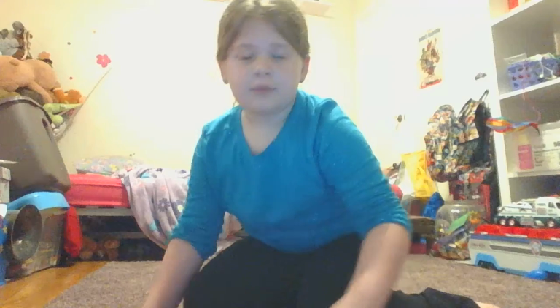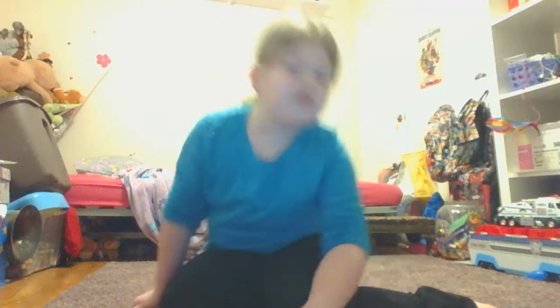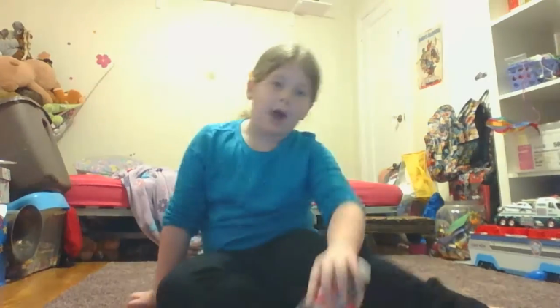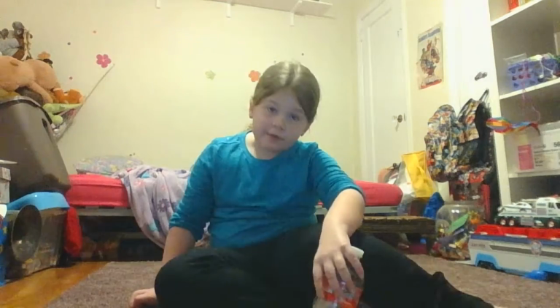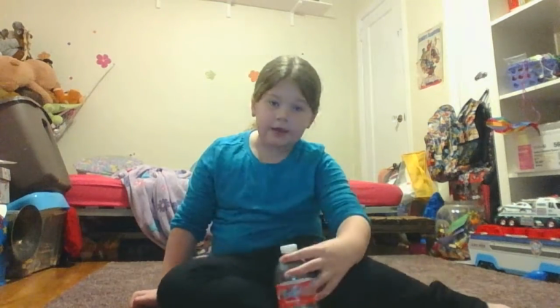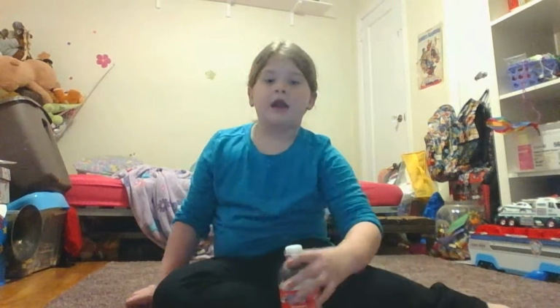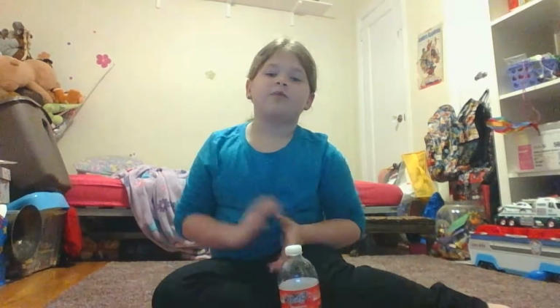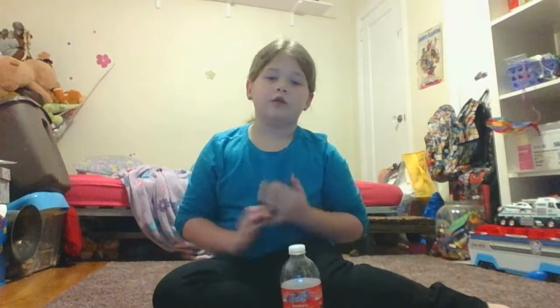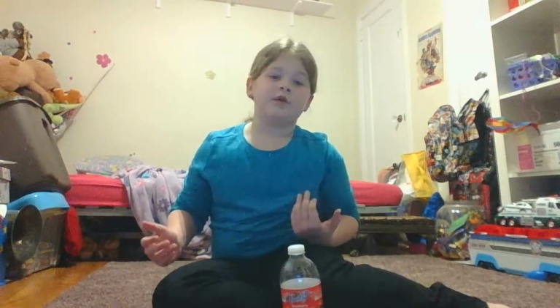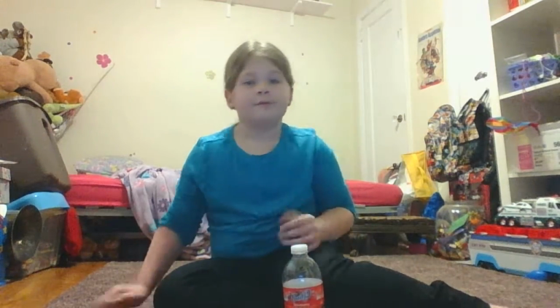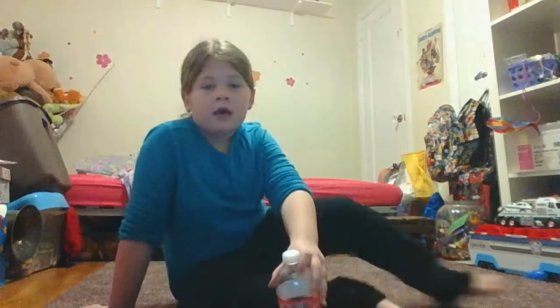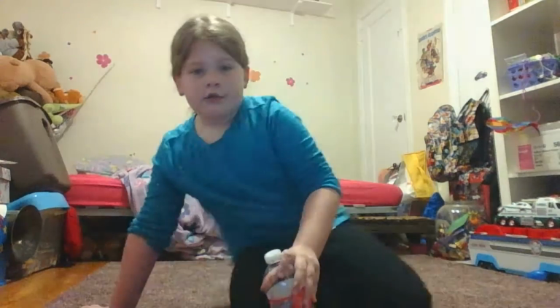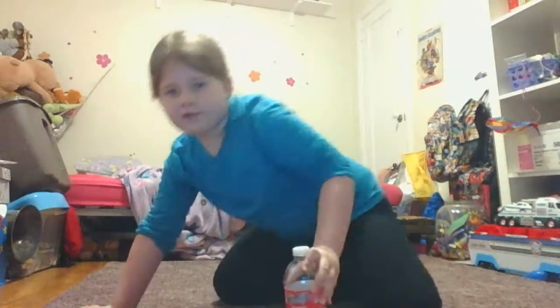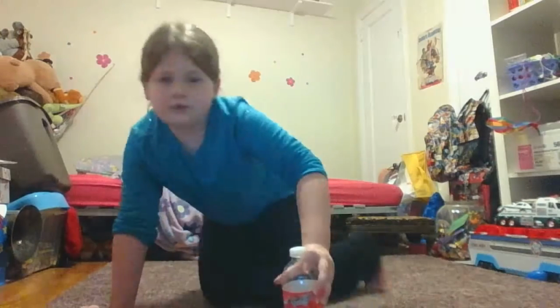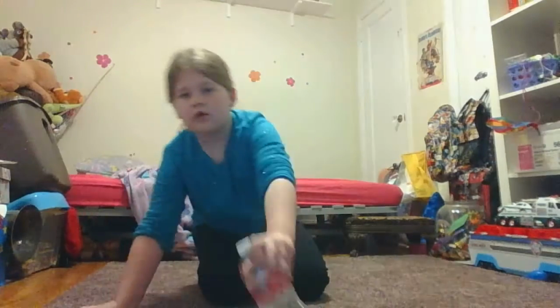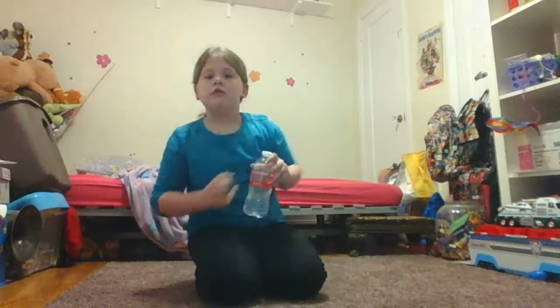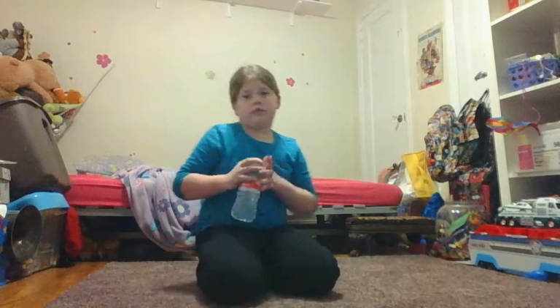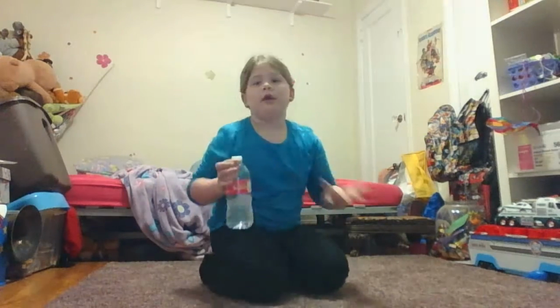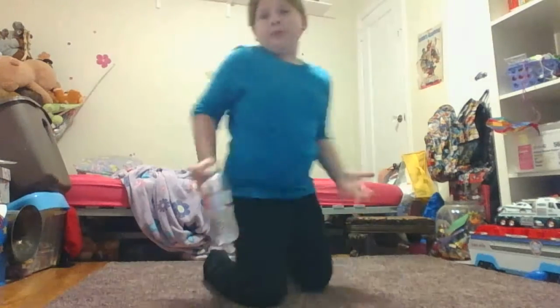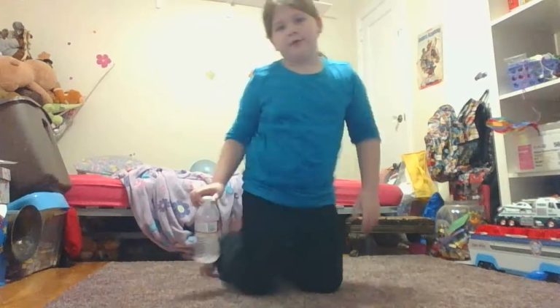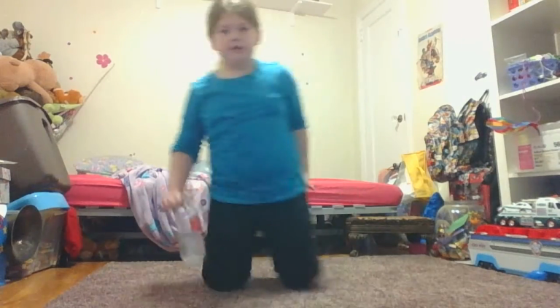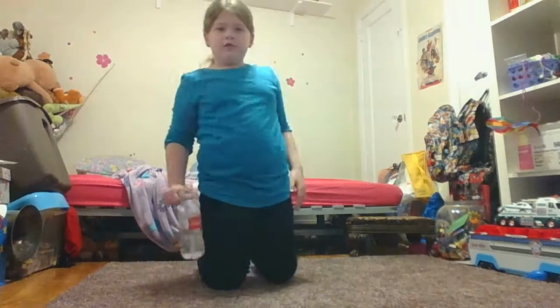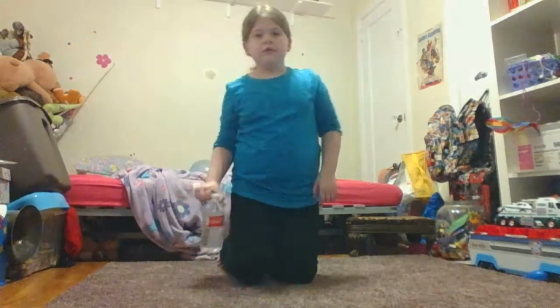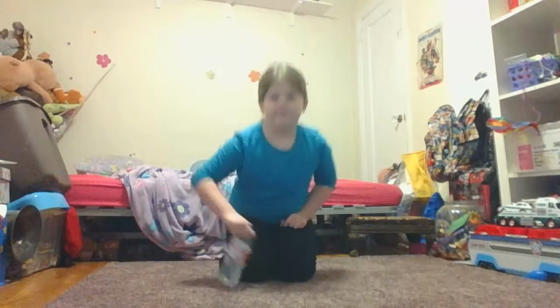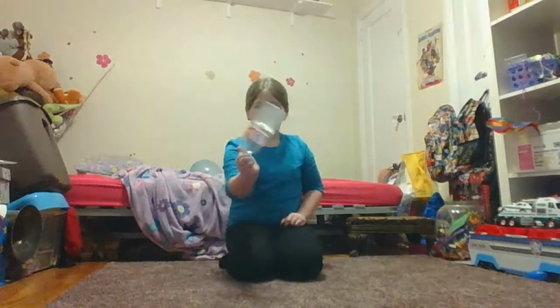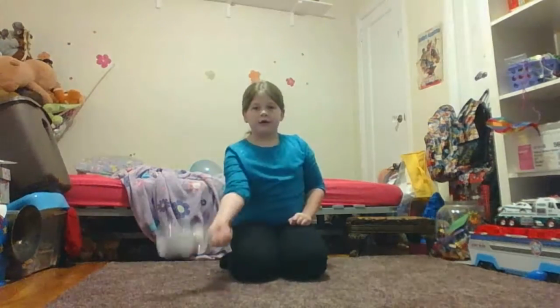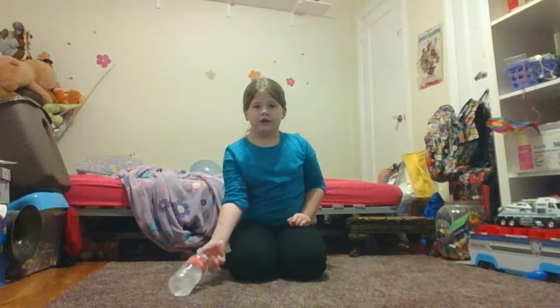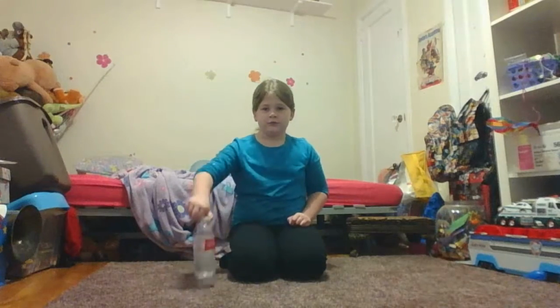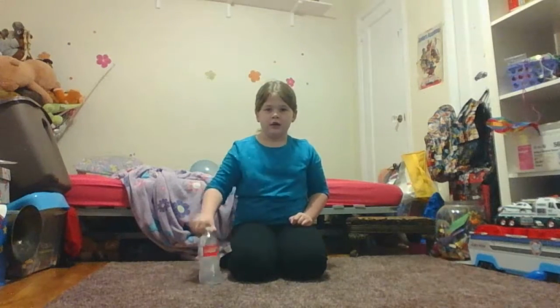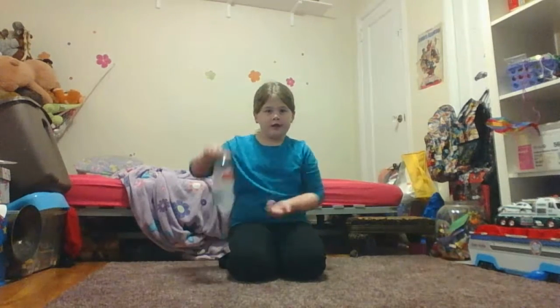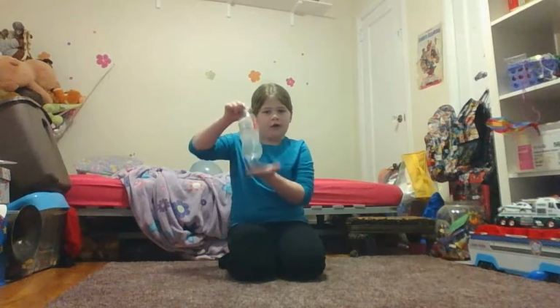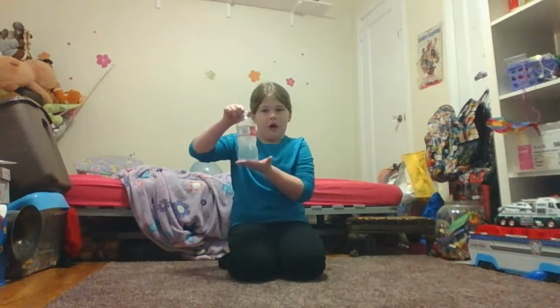I'm going to be doing some bottle flipping, and I'm going to explain how to do it, so let's get started. The way you do the bottle flip challenge is you flip a bottle and you have to get it to land right on the bottom.